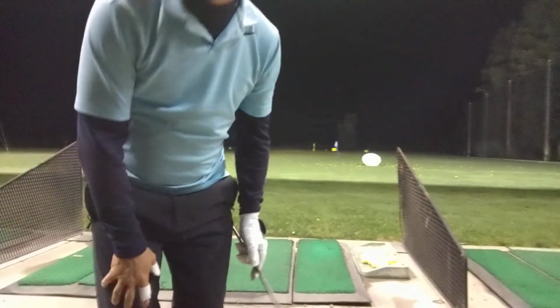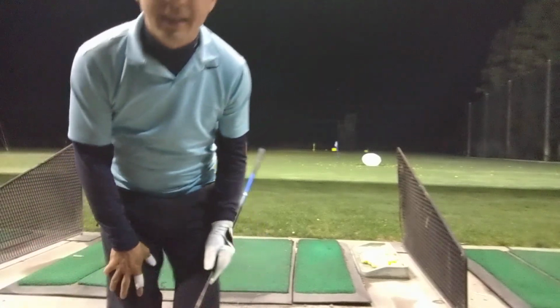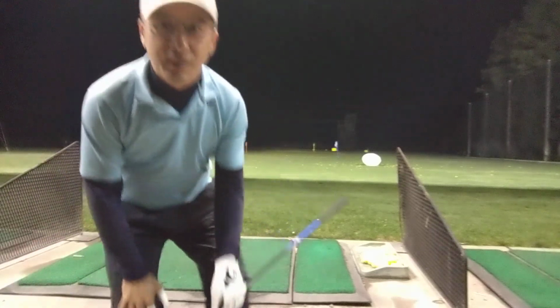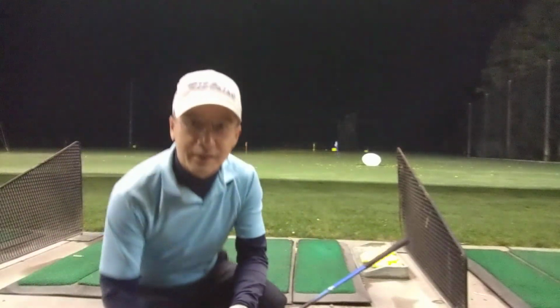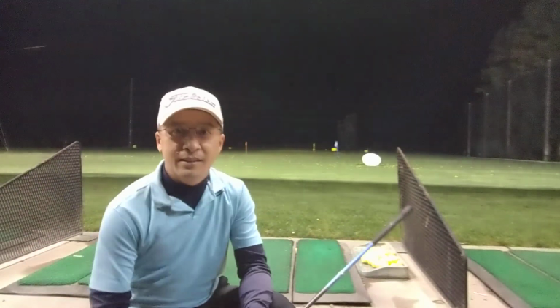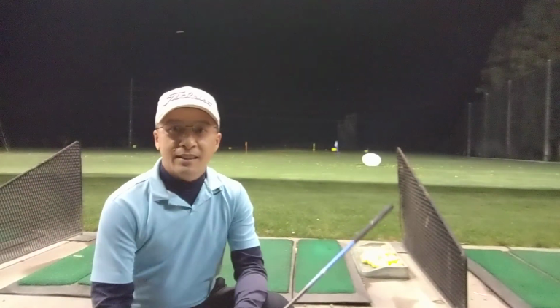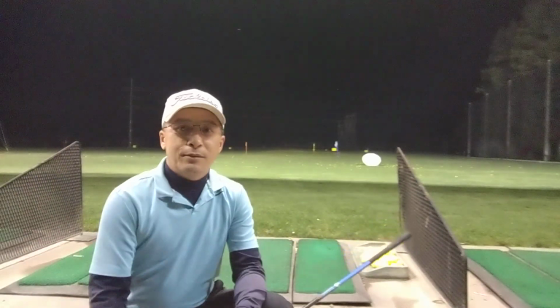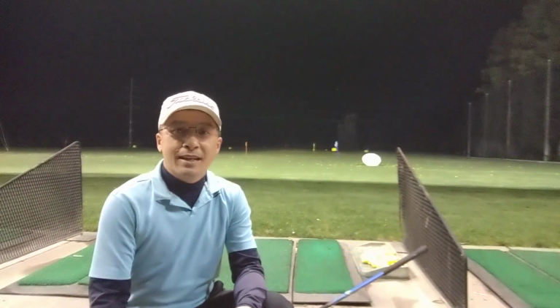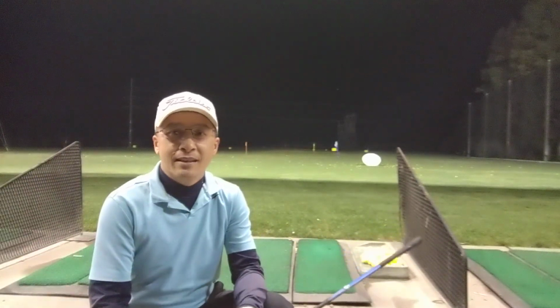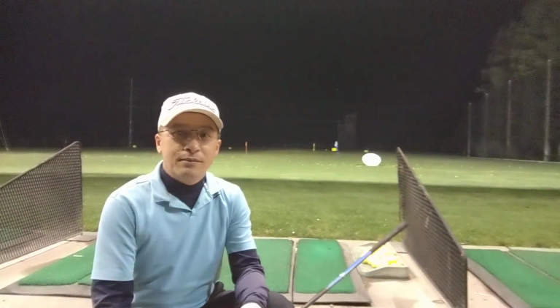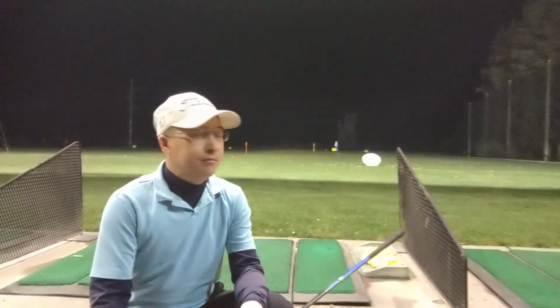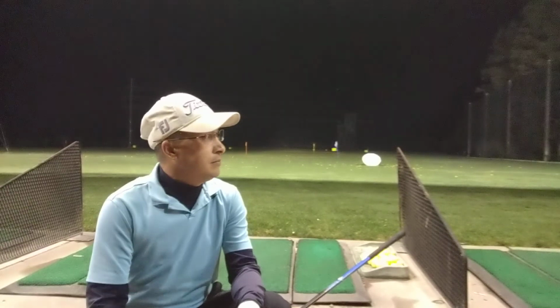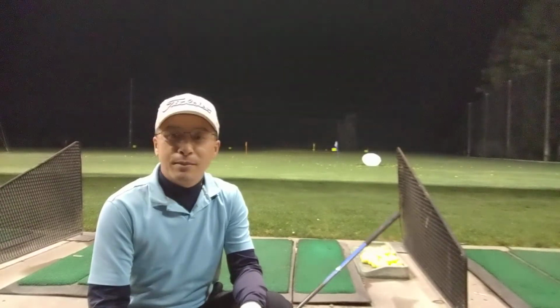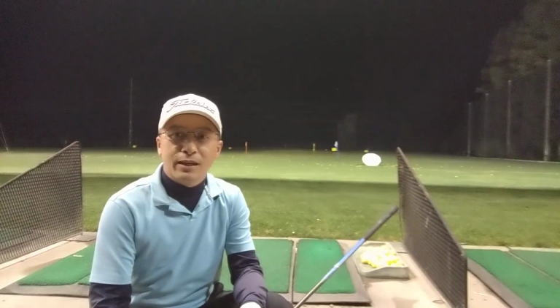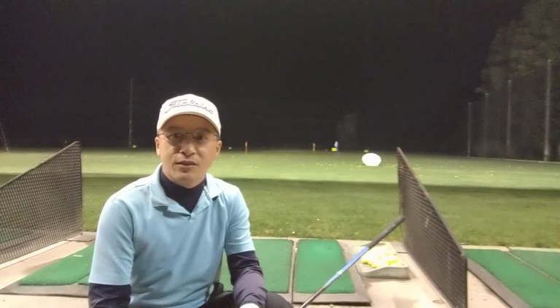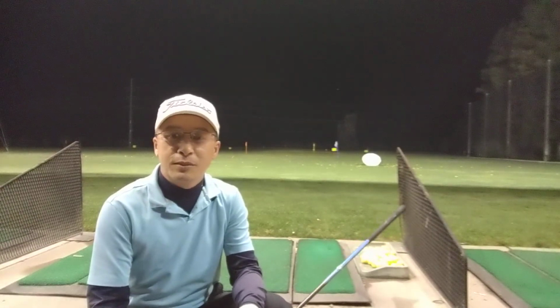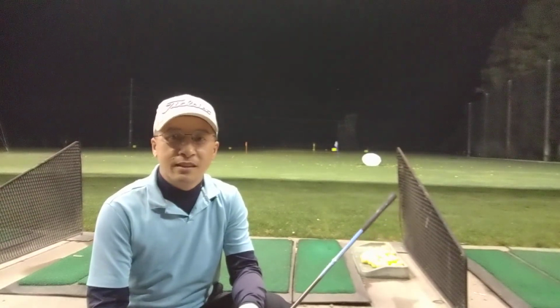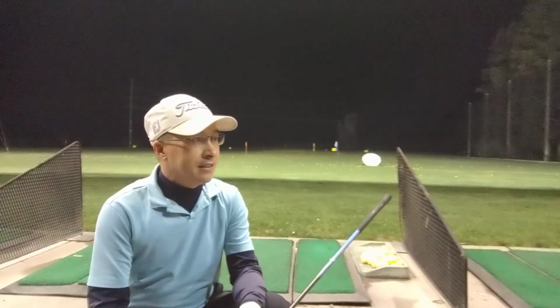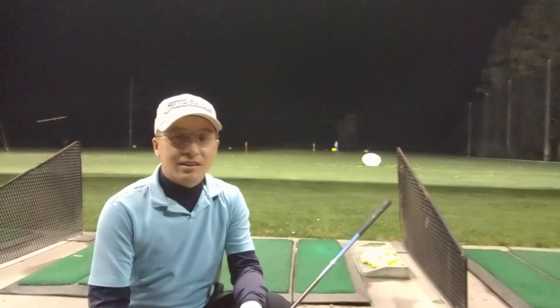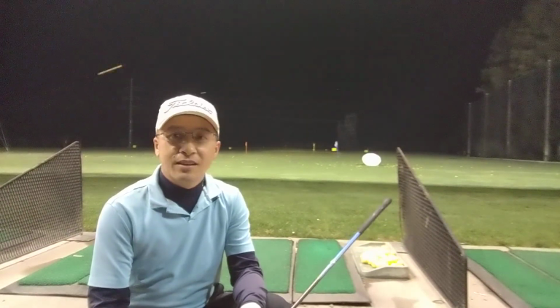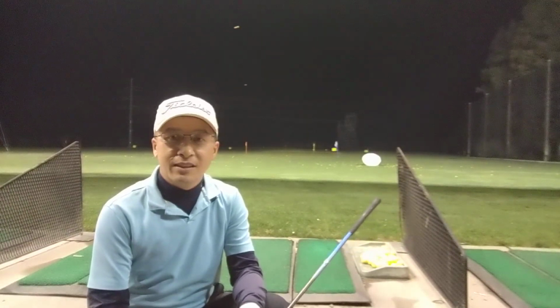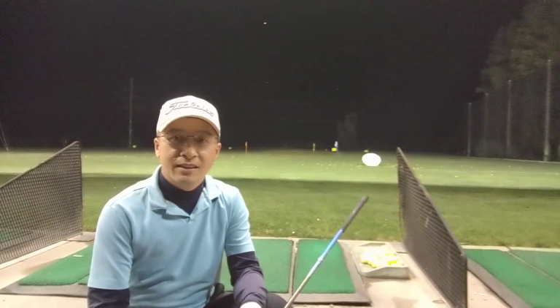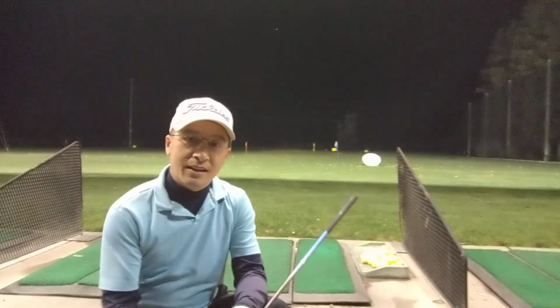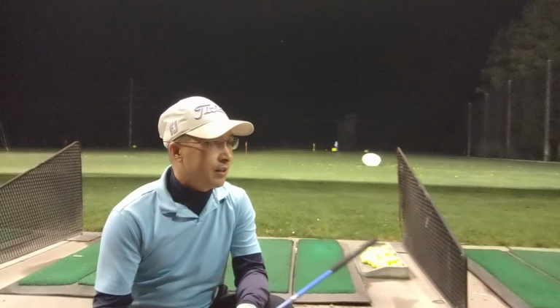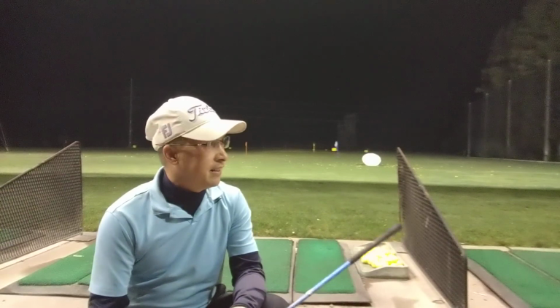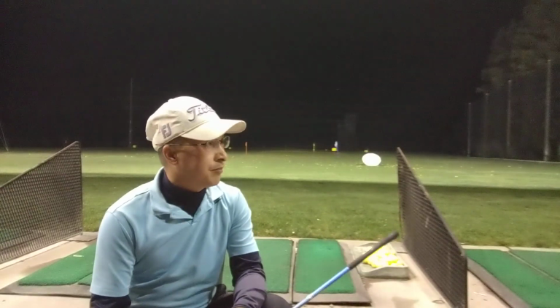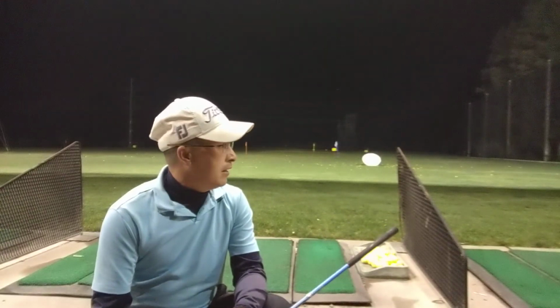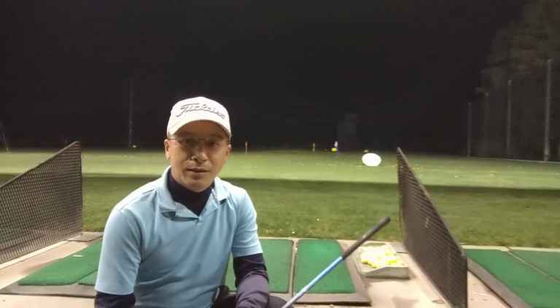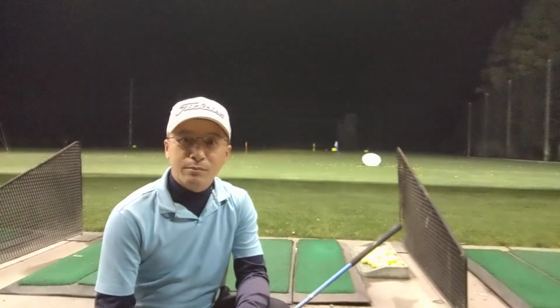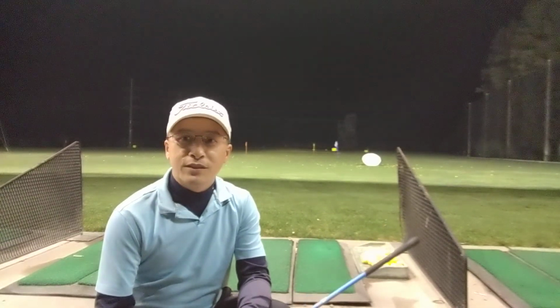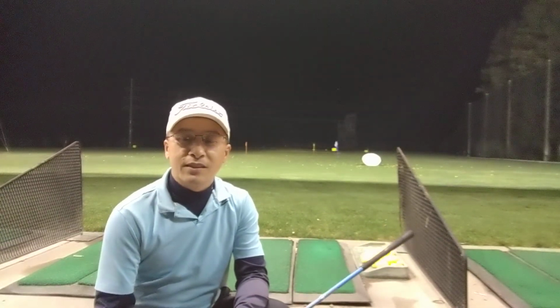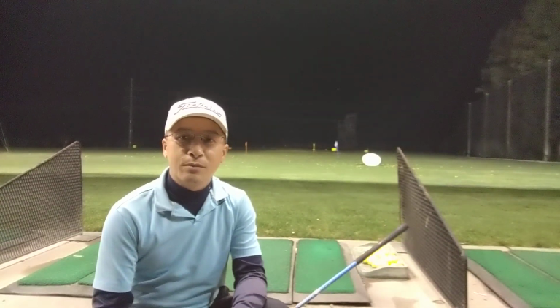Hi everyone. I haven't been to the range for a few weeks, so I'm kind of stiff. Anyway, trying a new butt move to see if it helps.